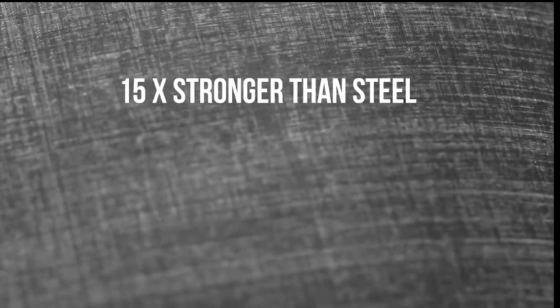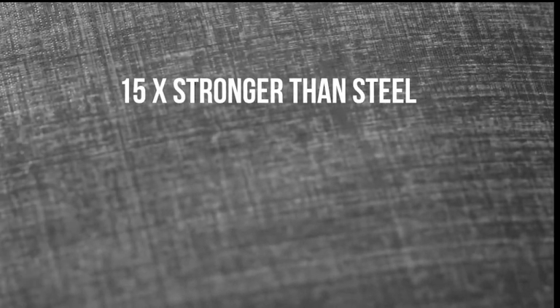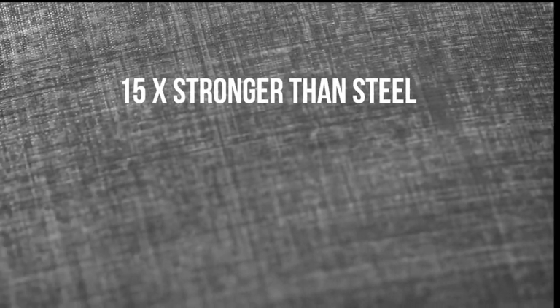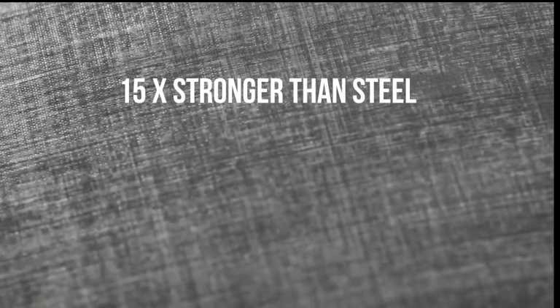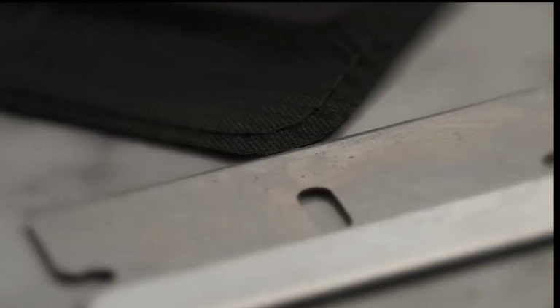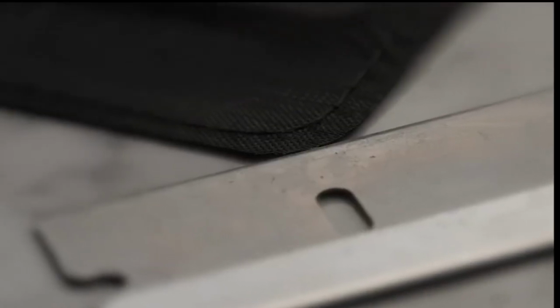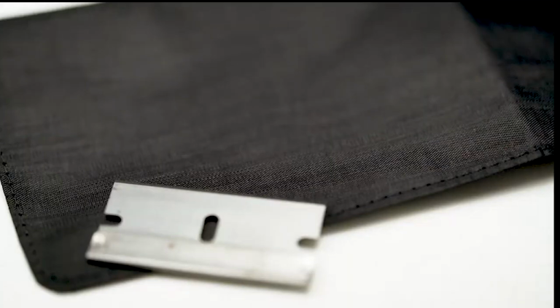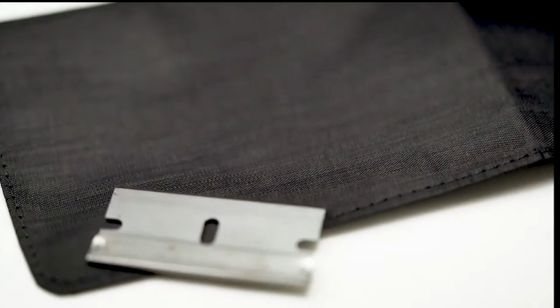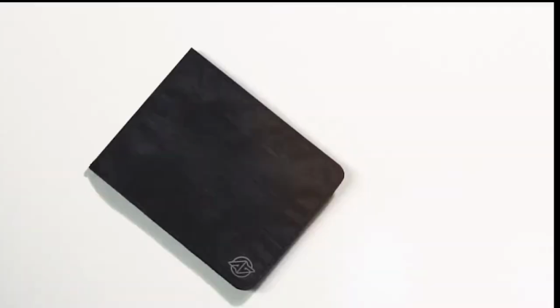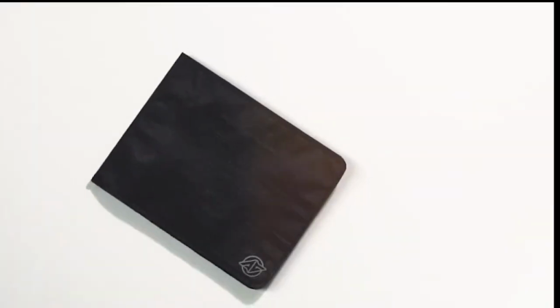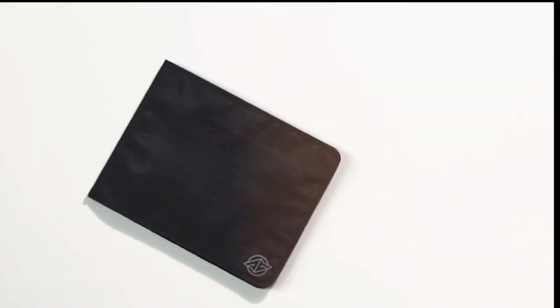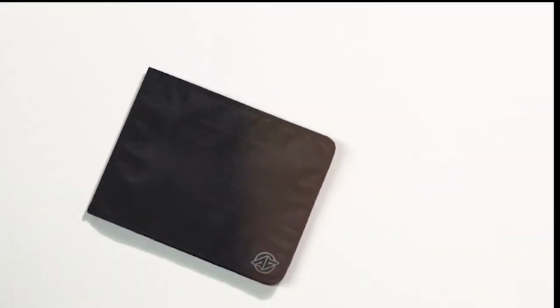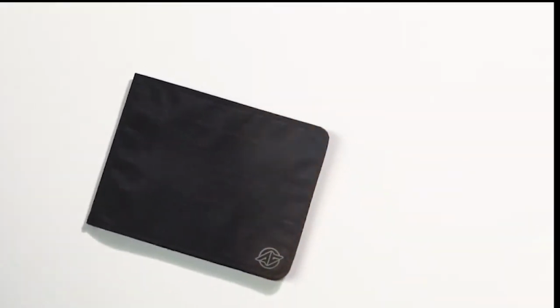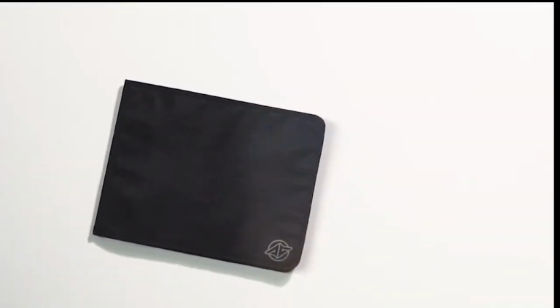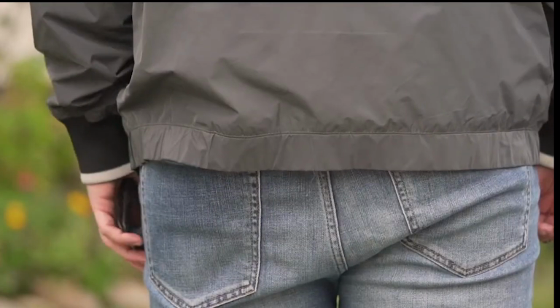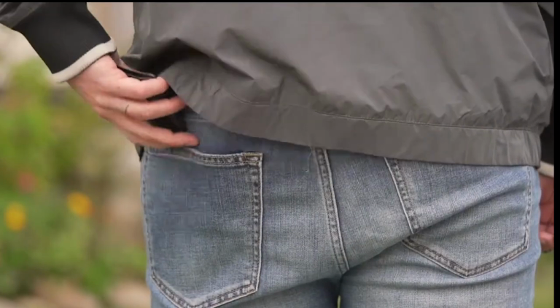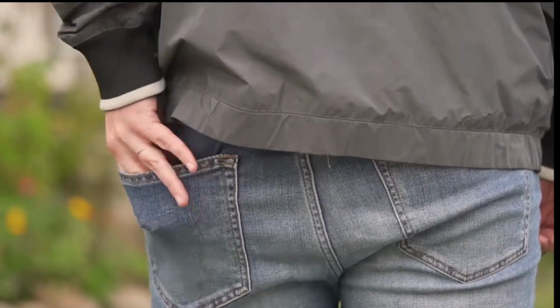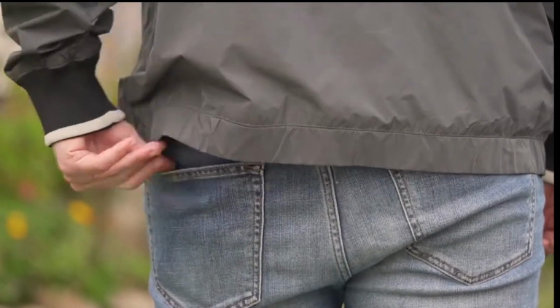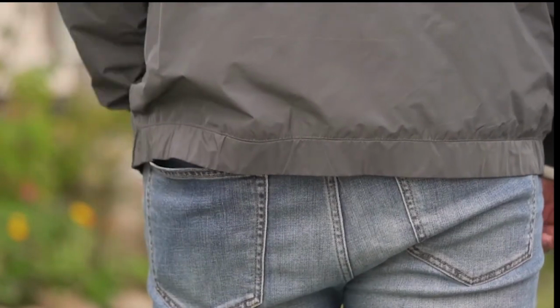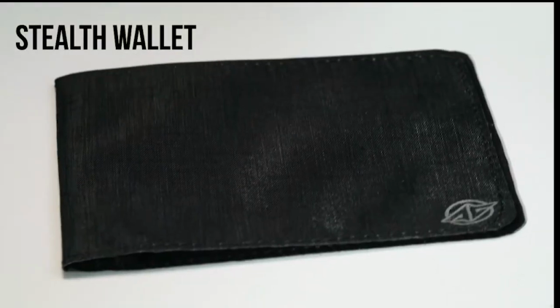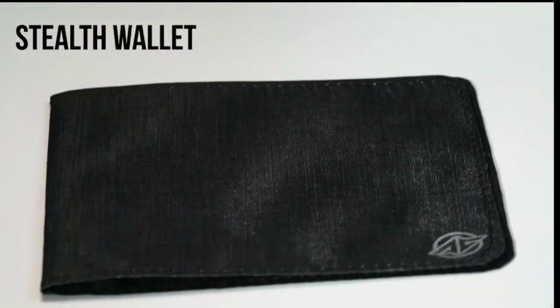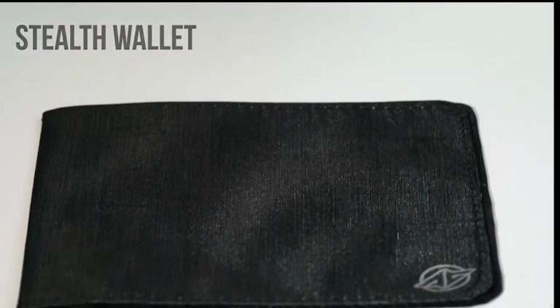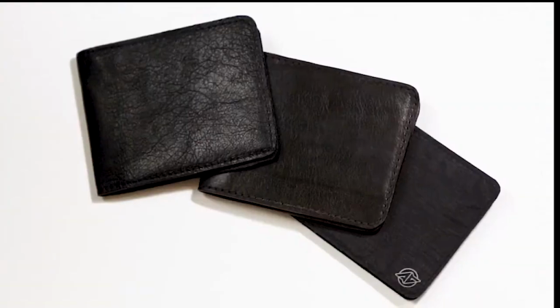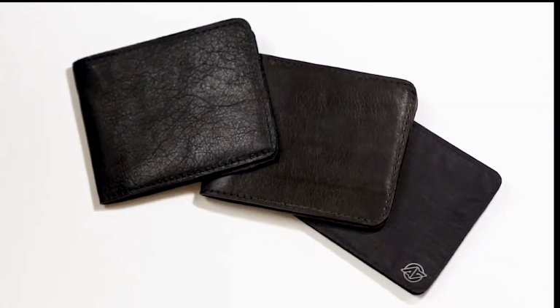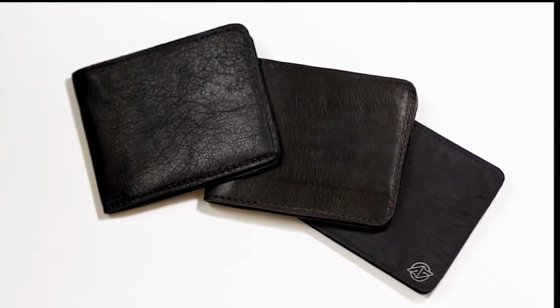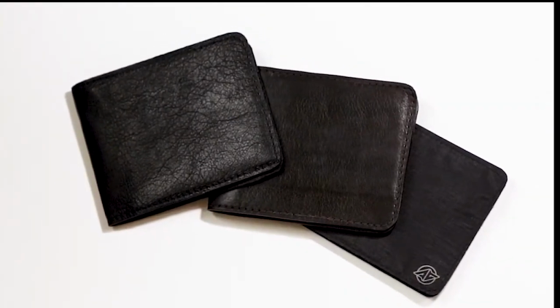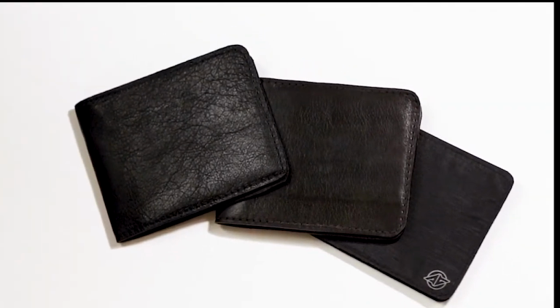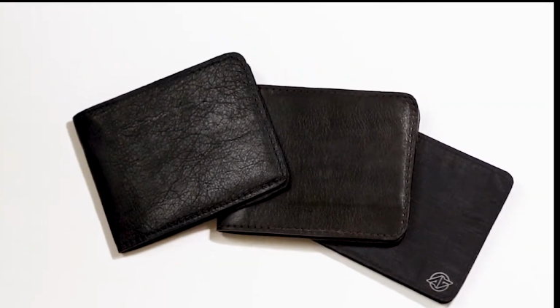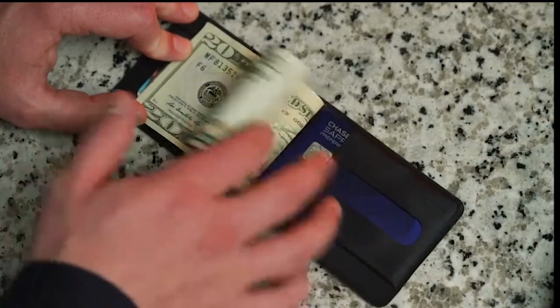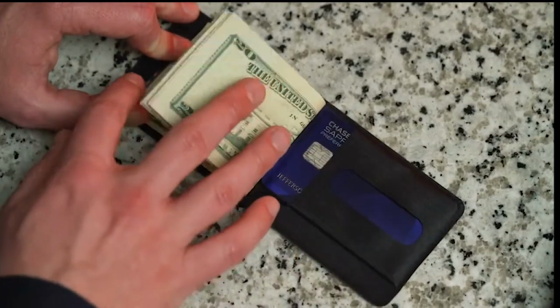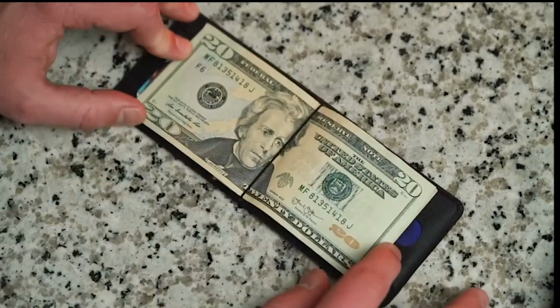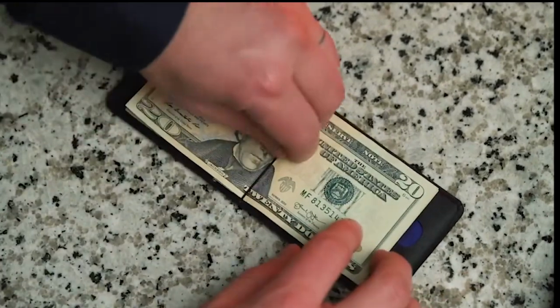During development, the designers chose to apply military technology when selecting materials. As a result, this wallet is composed of fabric that is as thin as a sheet of paper but 15 times tougher than steel. The wallets are not only useful, but they also don't detract from the appearance of your pockets because their outlines don't show through the fabric. The cost is $55.